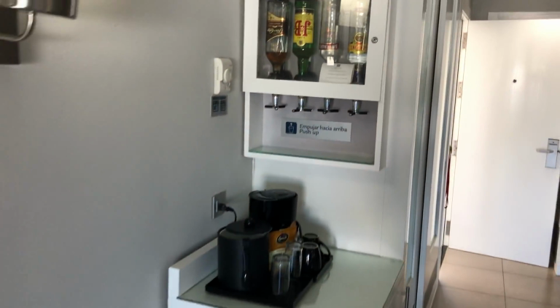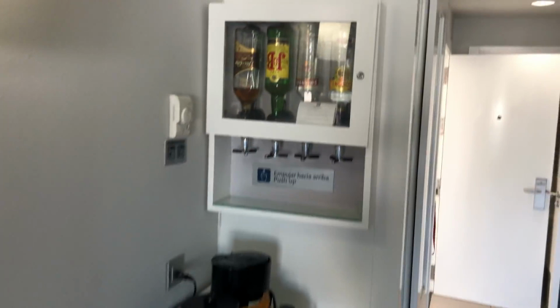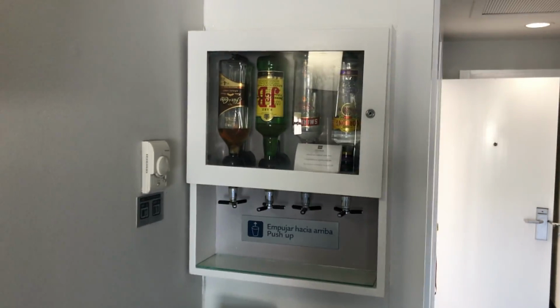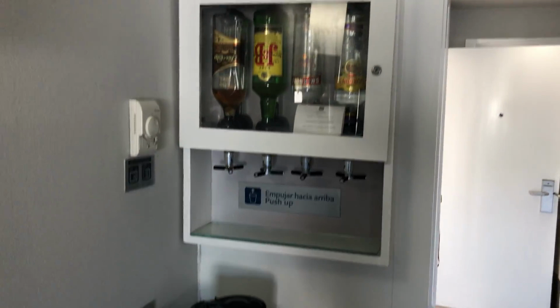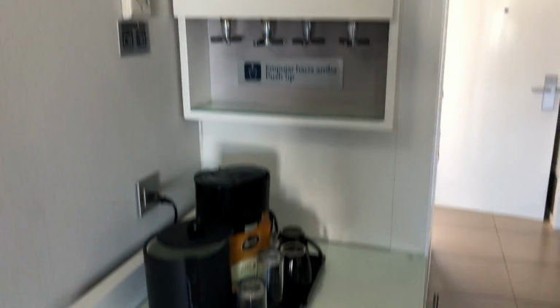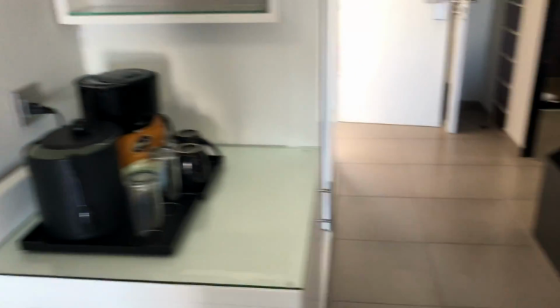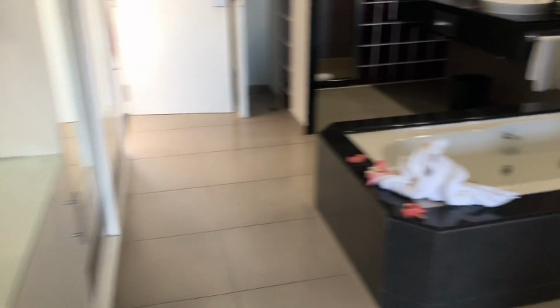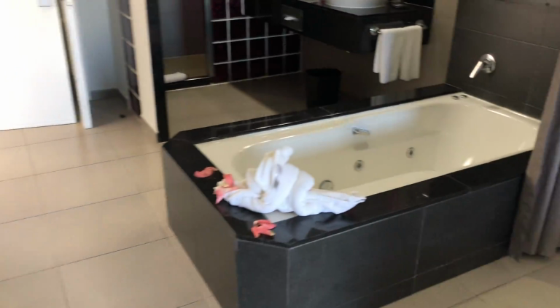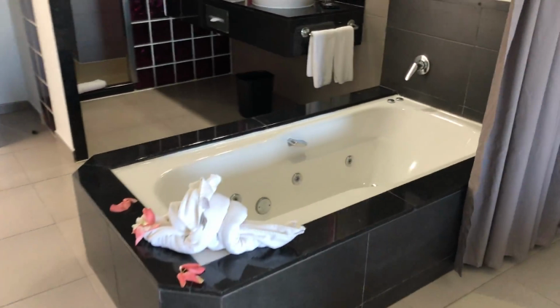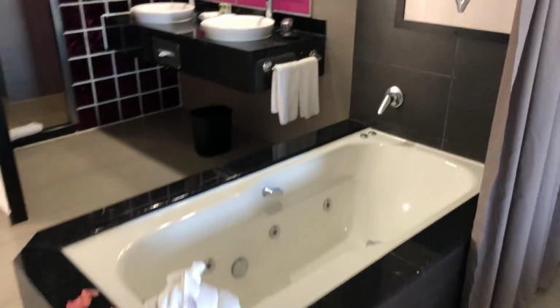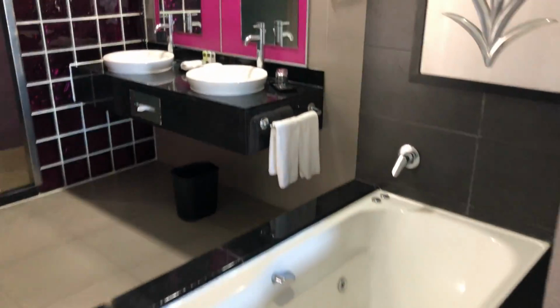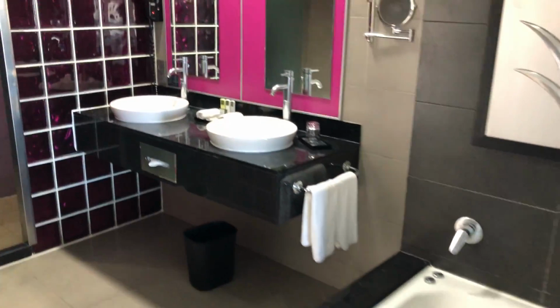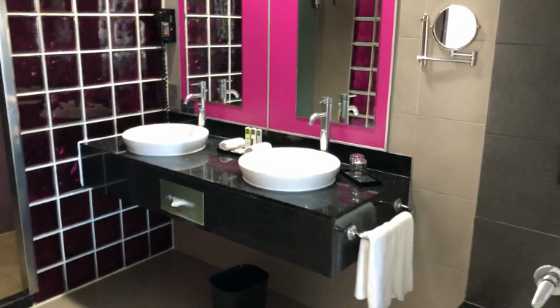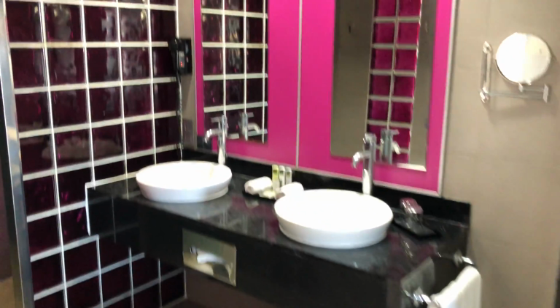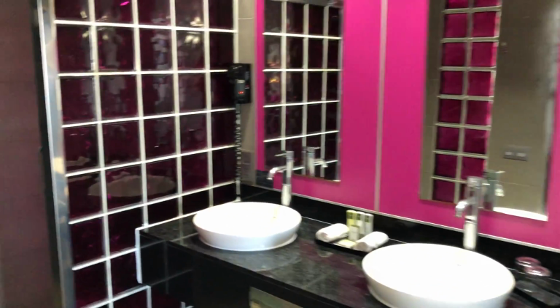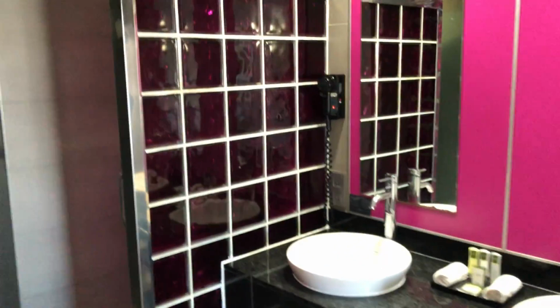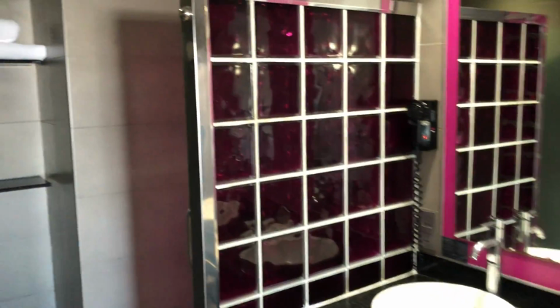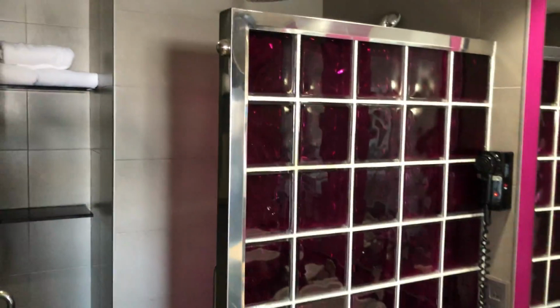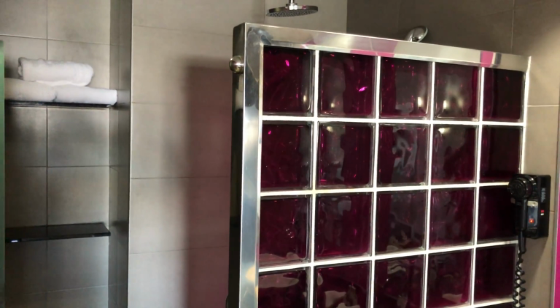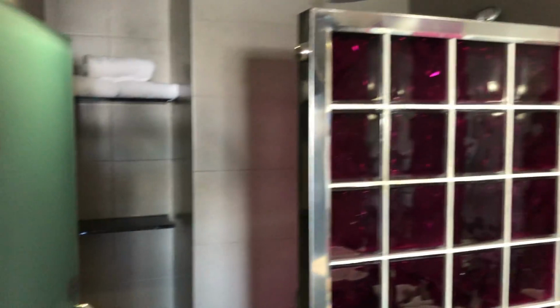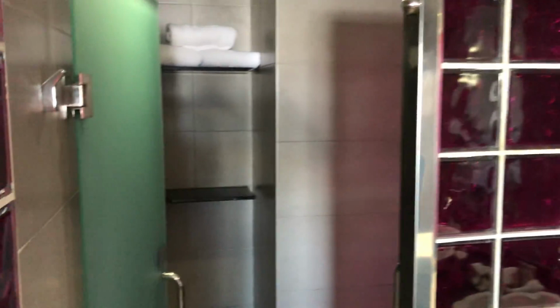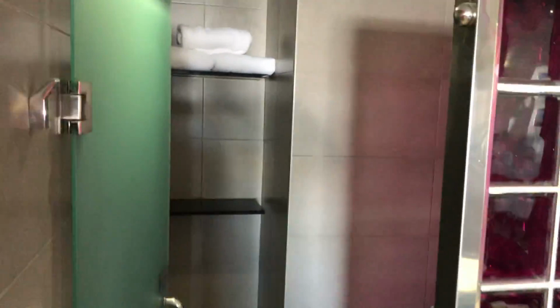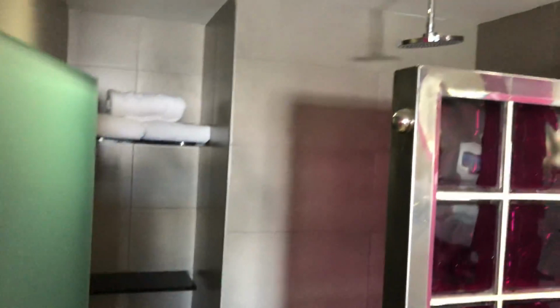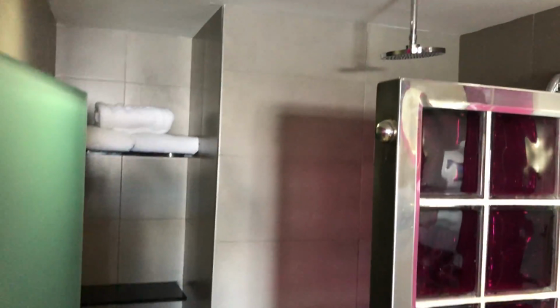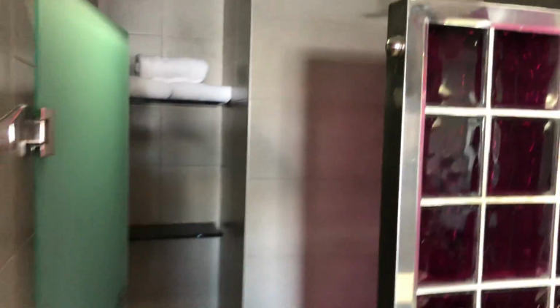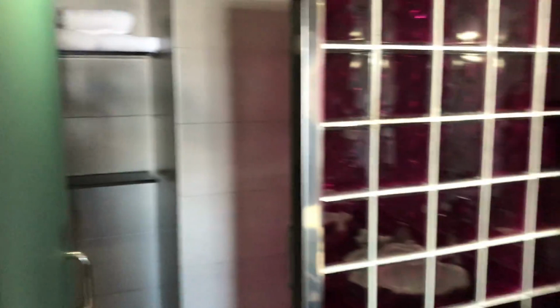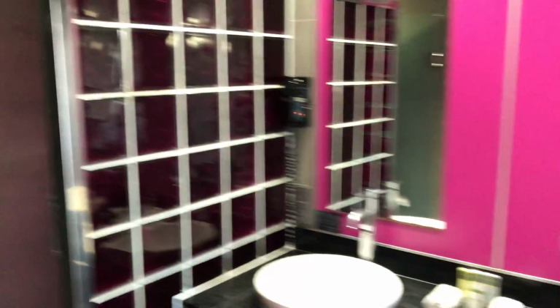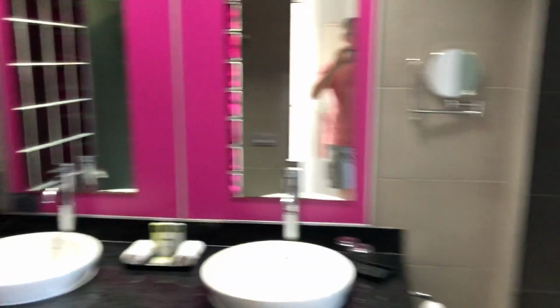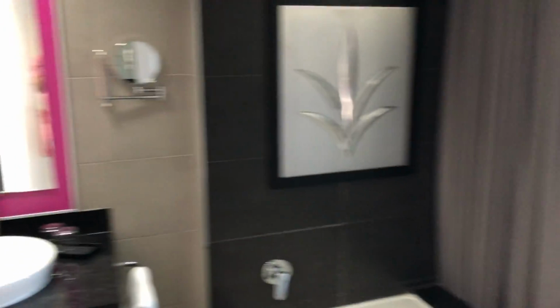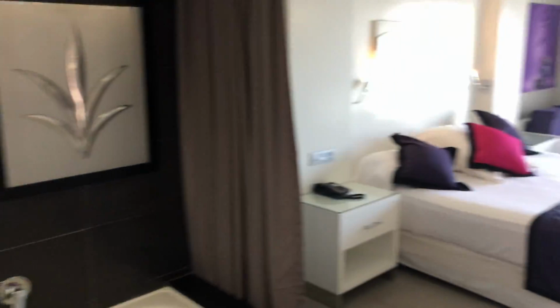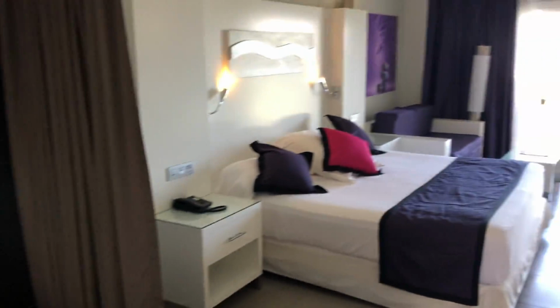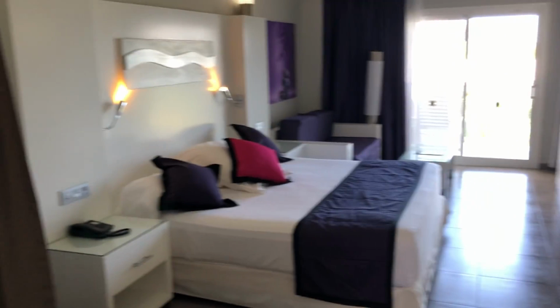You do get the mini bar included and 24-hour room service. The room has double sinks, a purple glass, and an overhead shower. So that is the standard room here at the Ryu Palace.